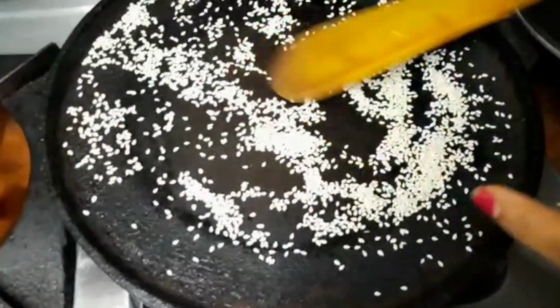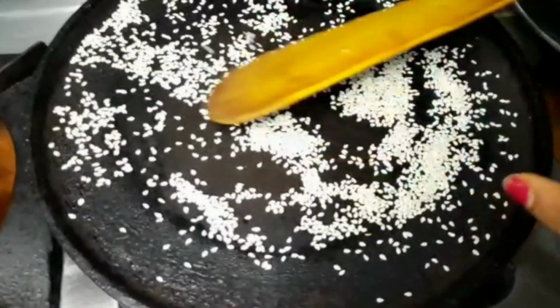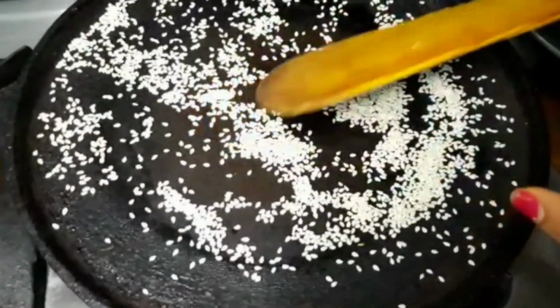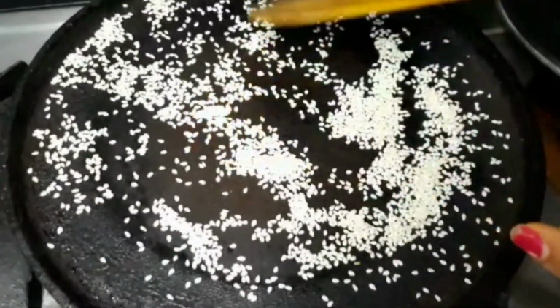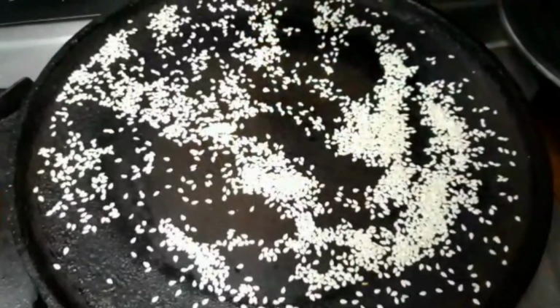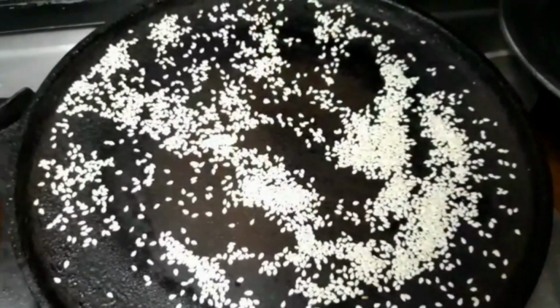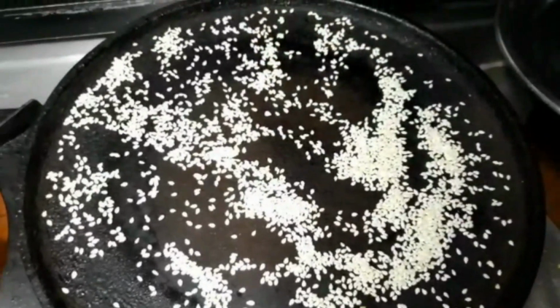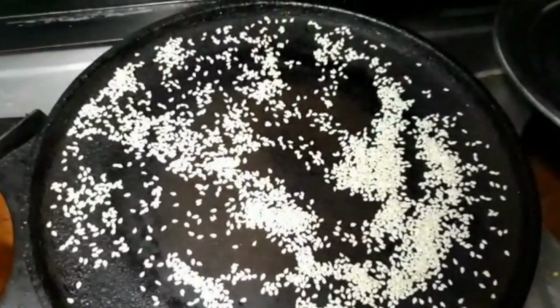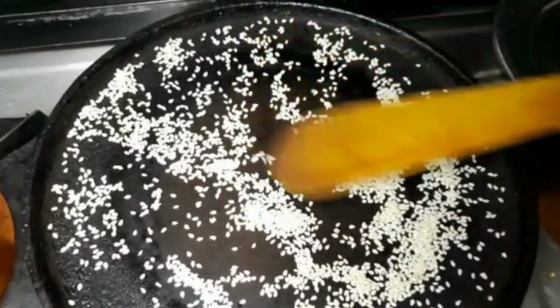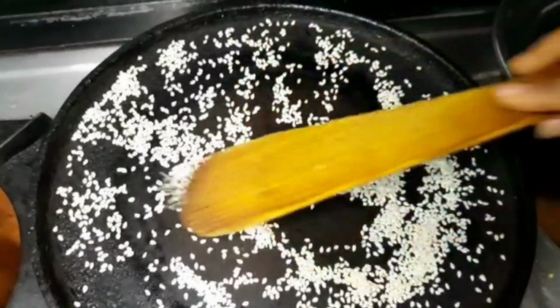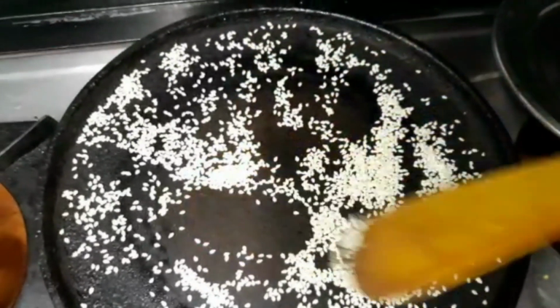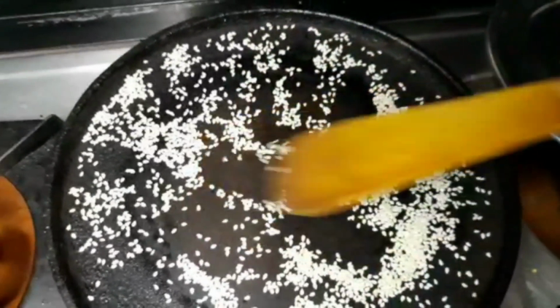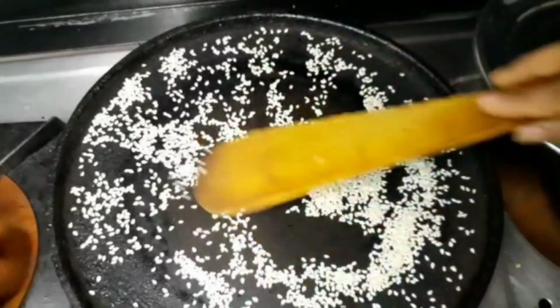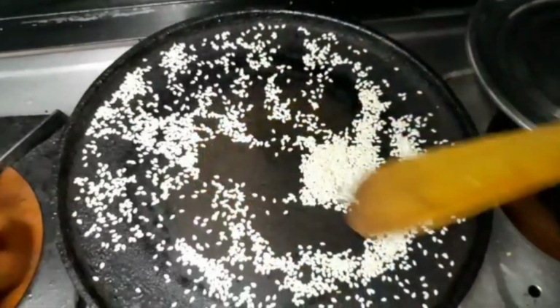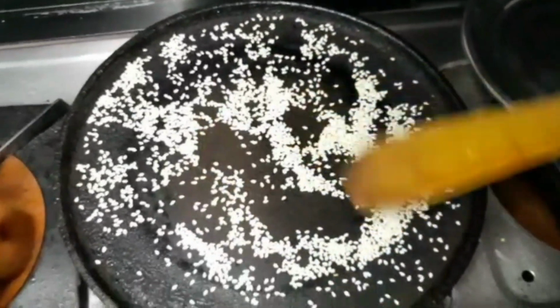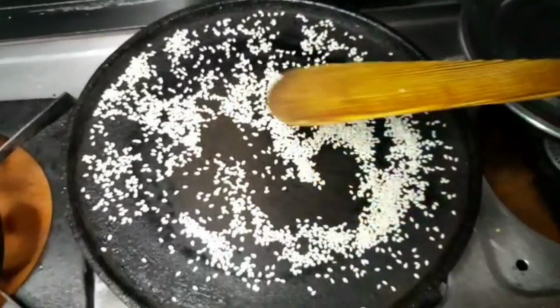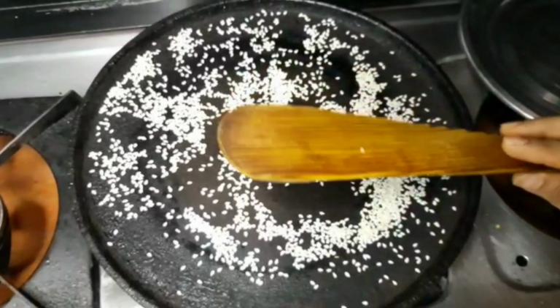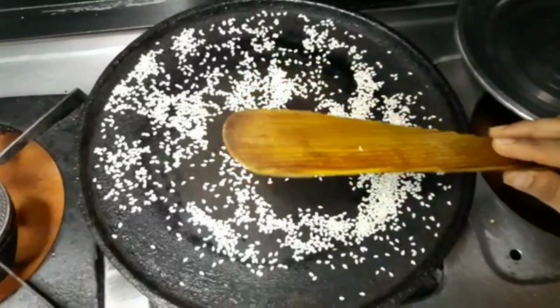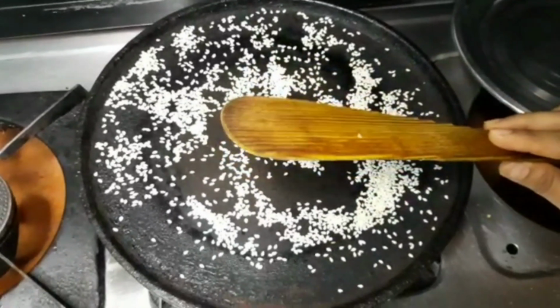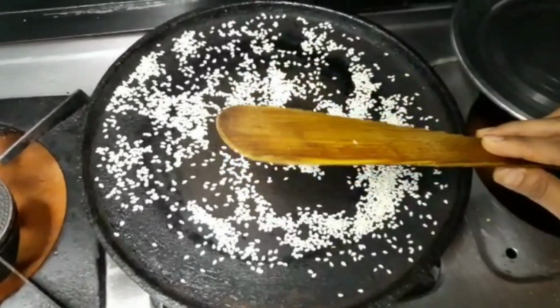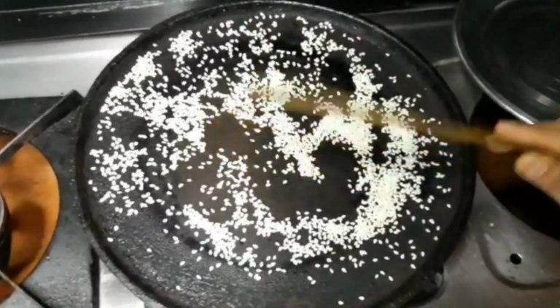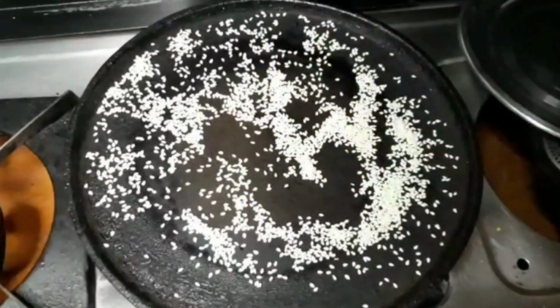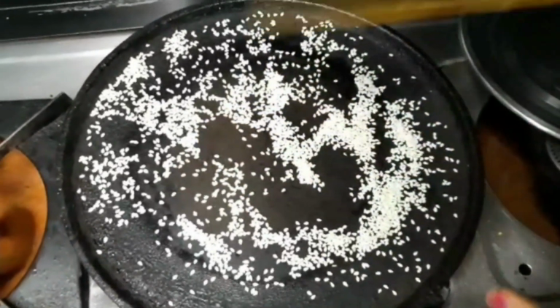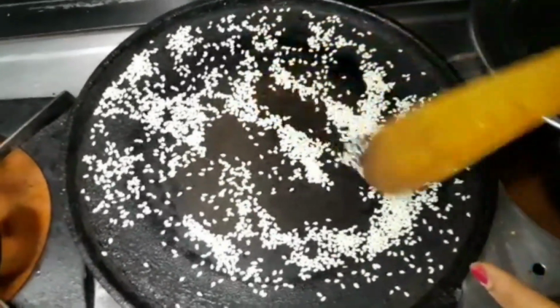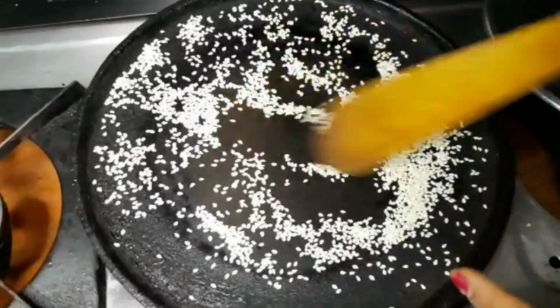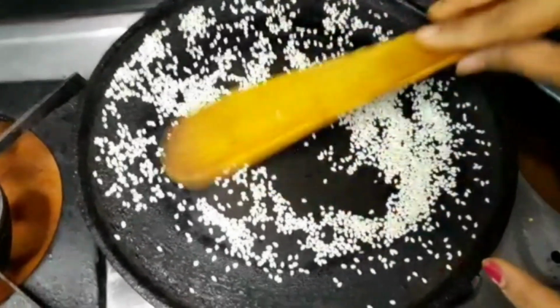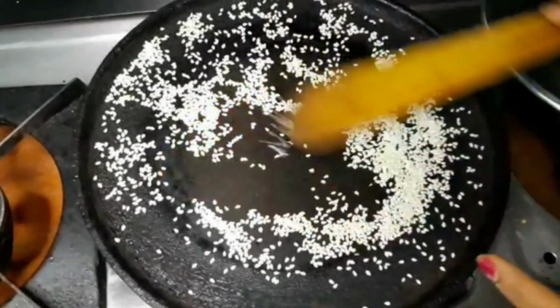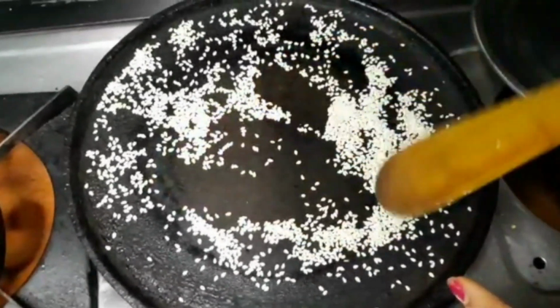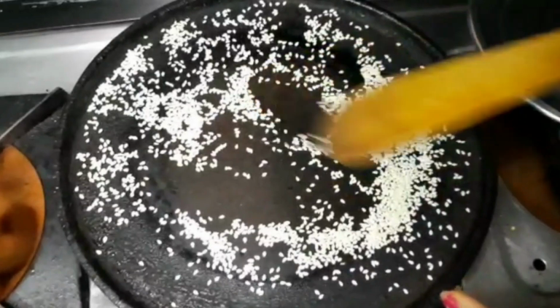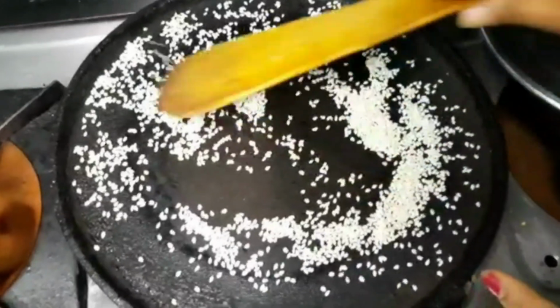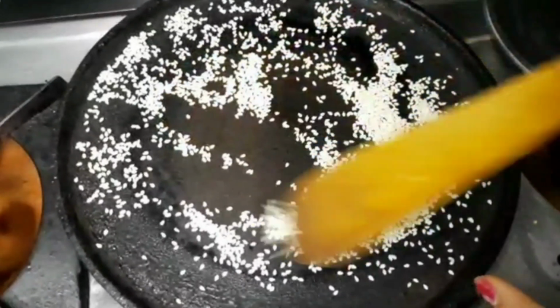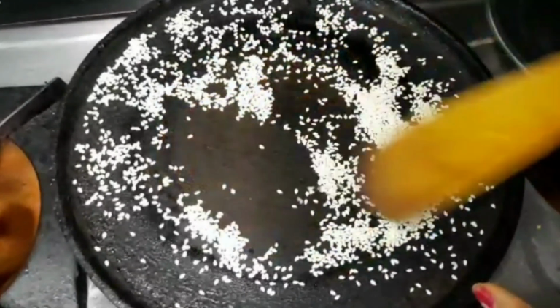When the quinoa is dry, we will roast a little sesame seeds. I have taken 2 teaspoons here. The sesame seeds will be roasted, then we will switch off the gas.